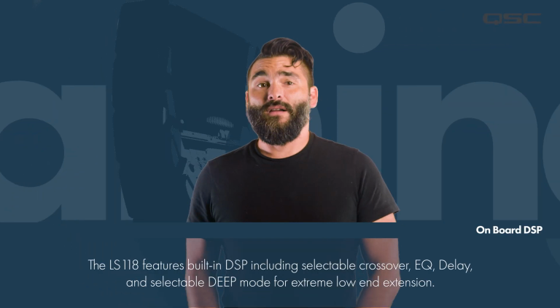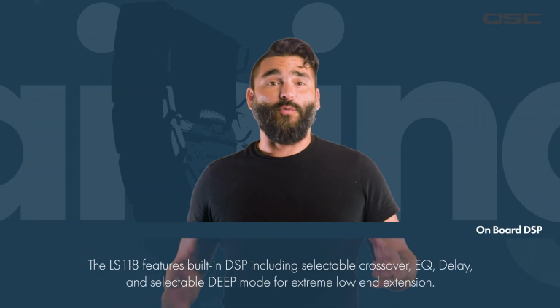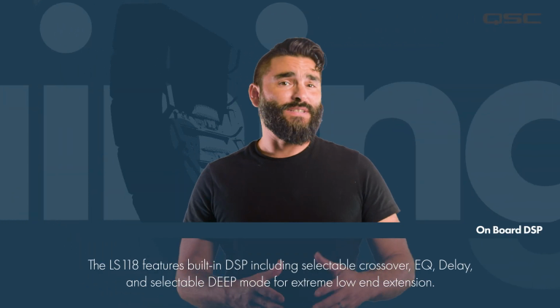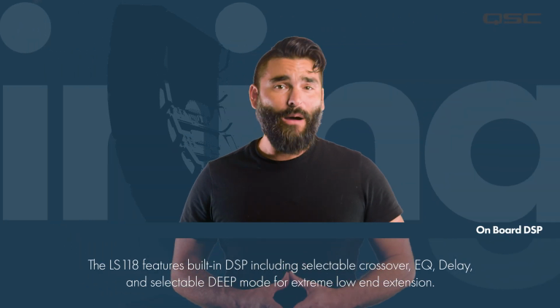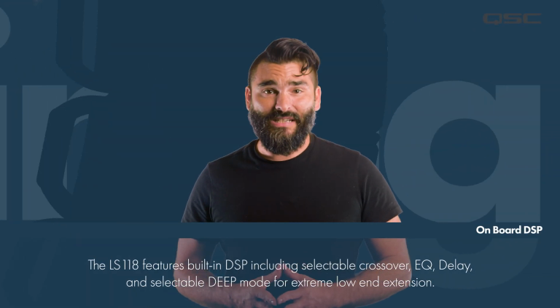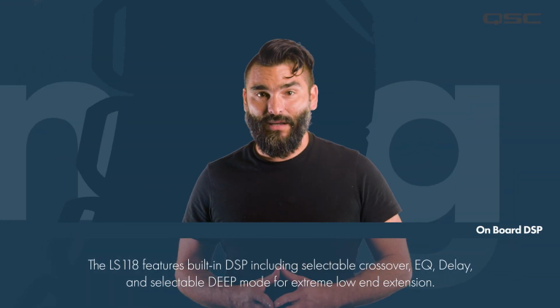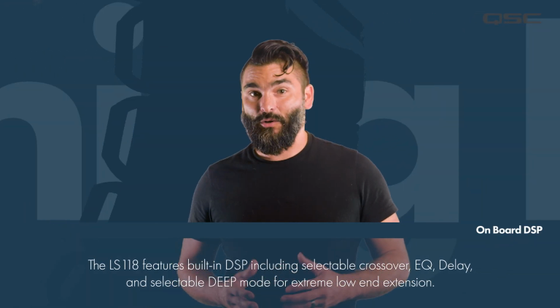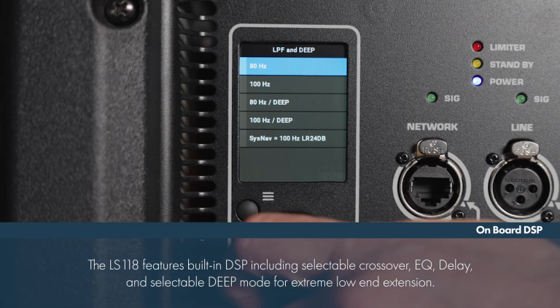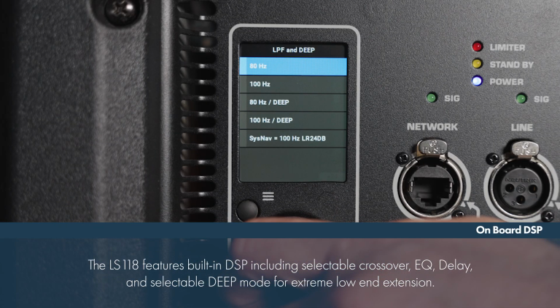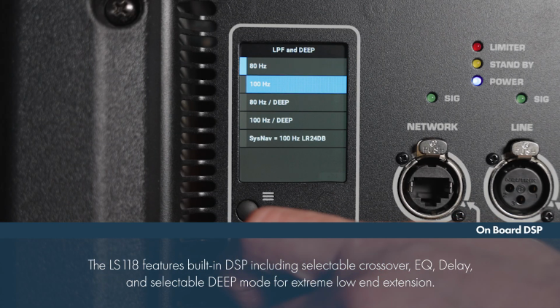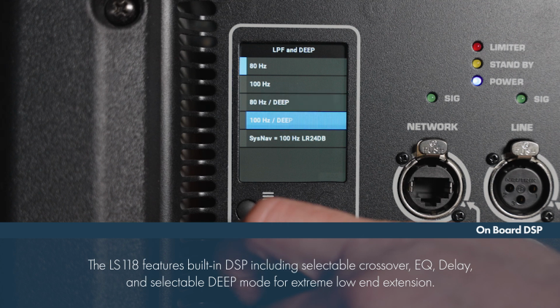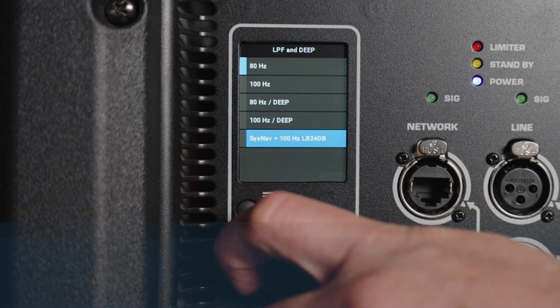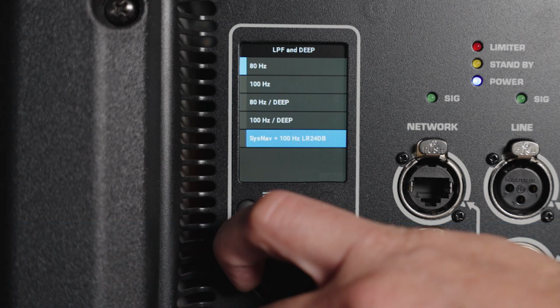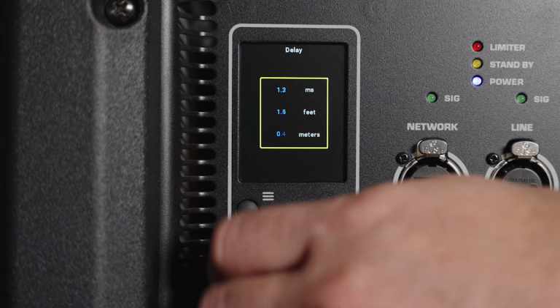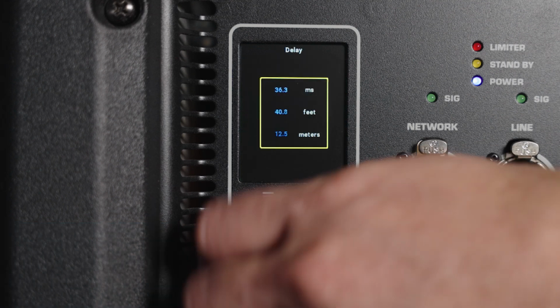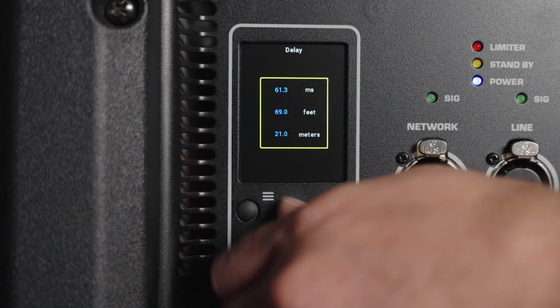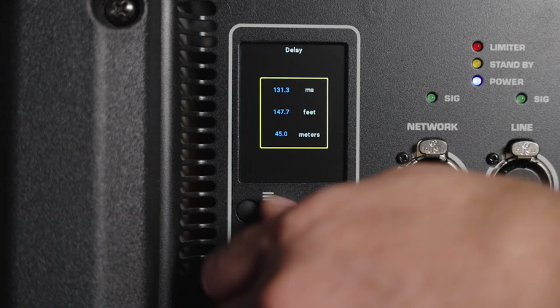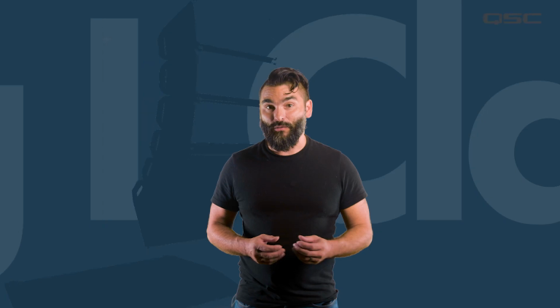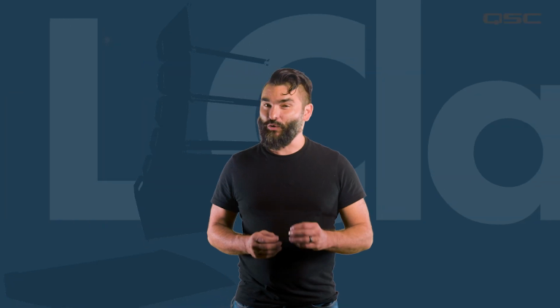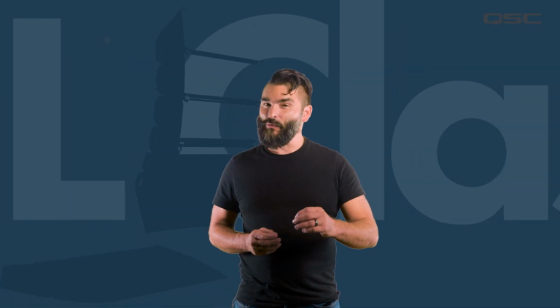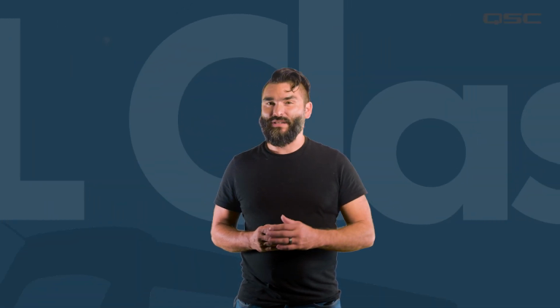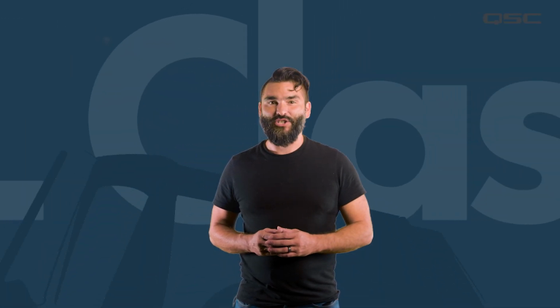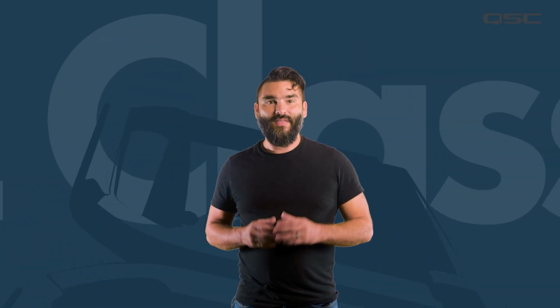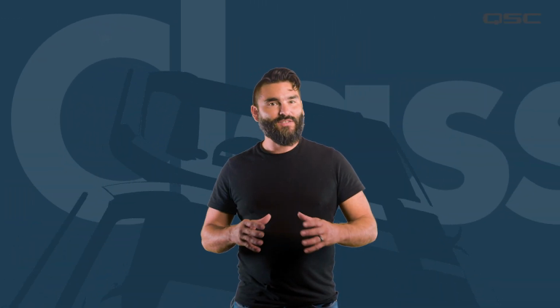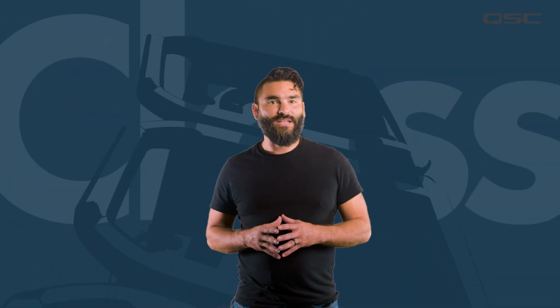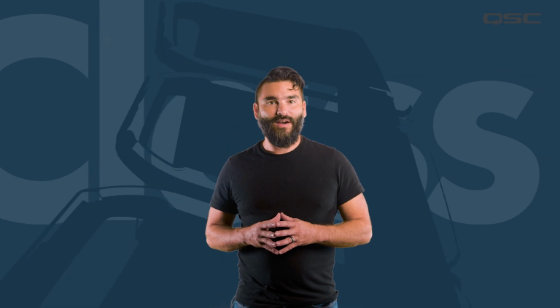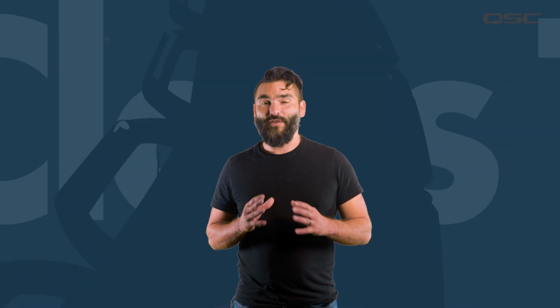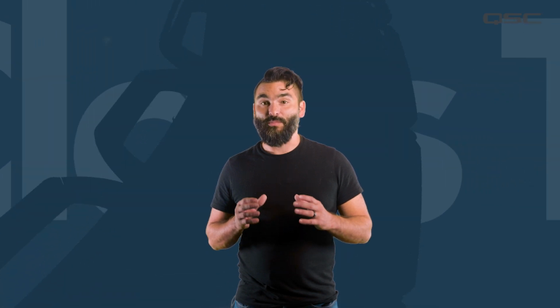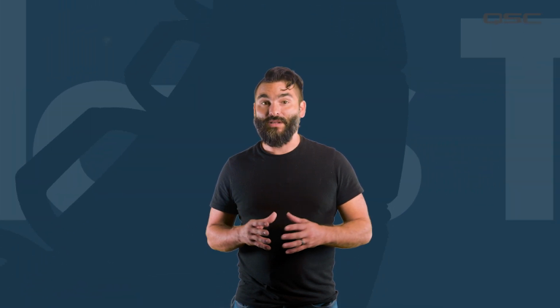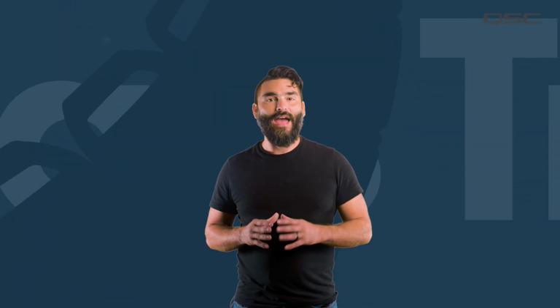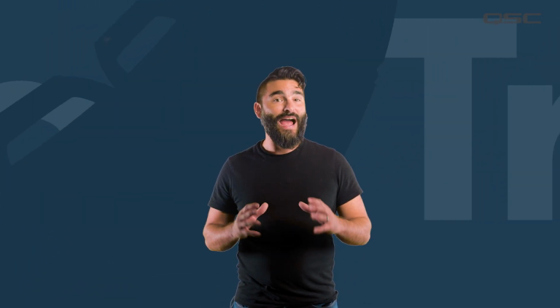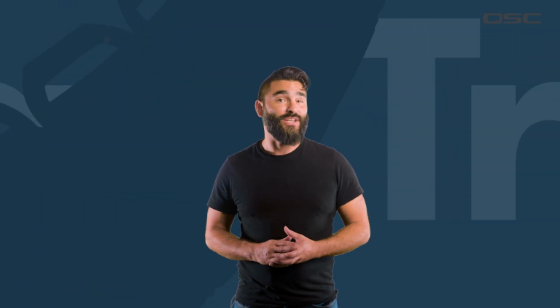With built-in powerful DSP including a selectable crossover, architectural delay, and selectable deep mode for extreme low frequency extension, the LS118 provides professional performance in every application.